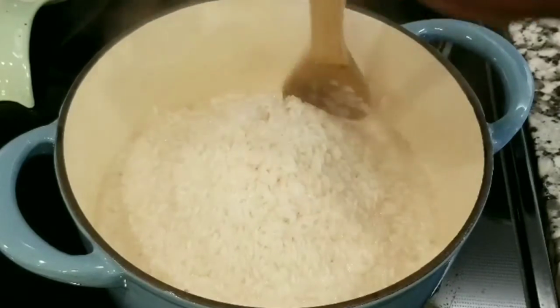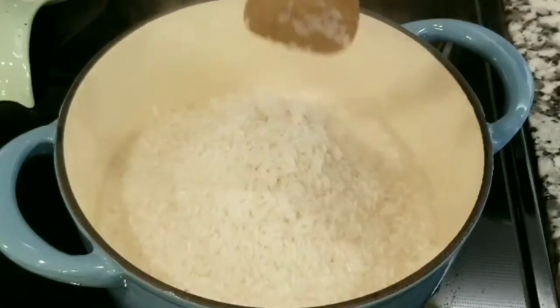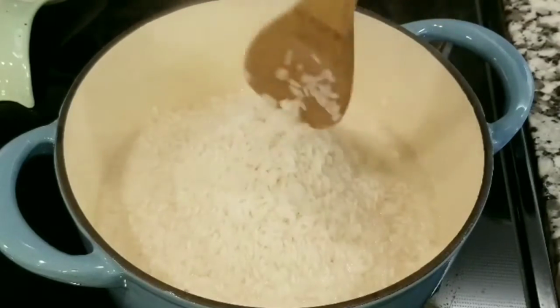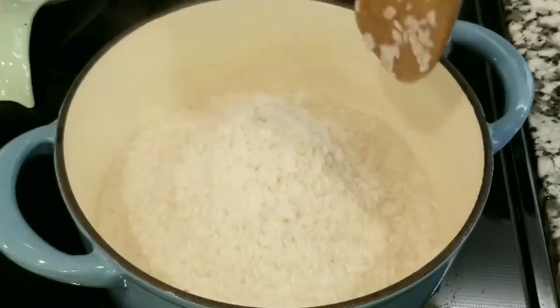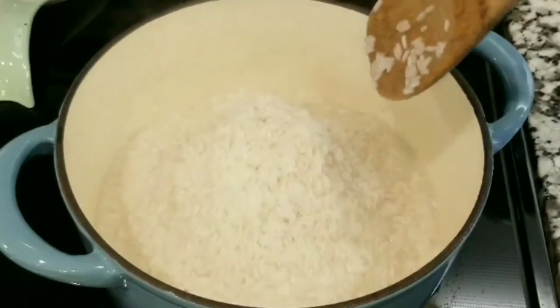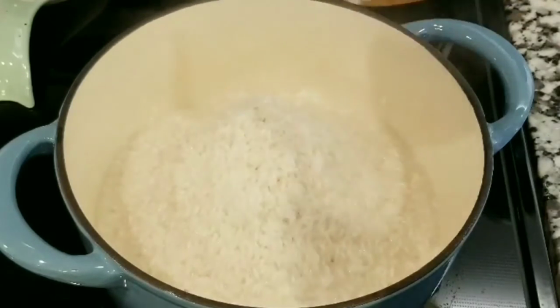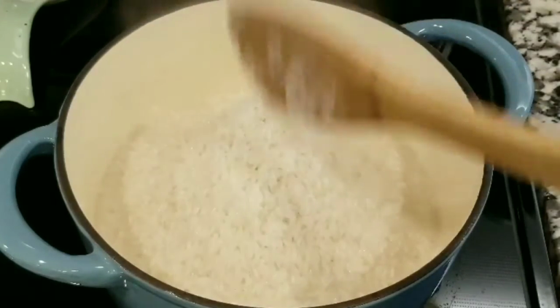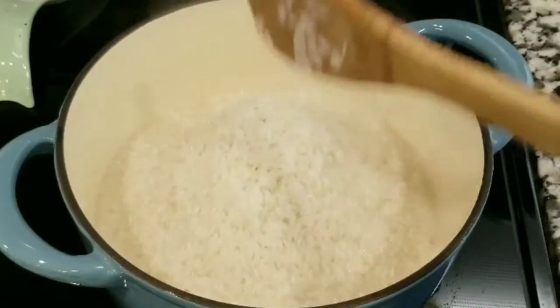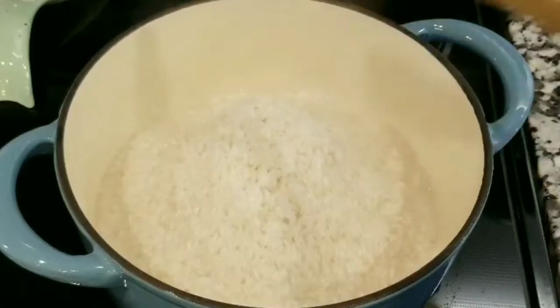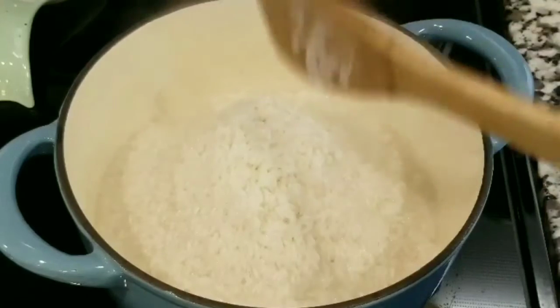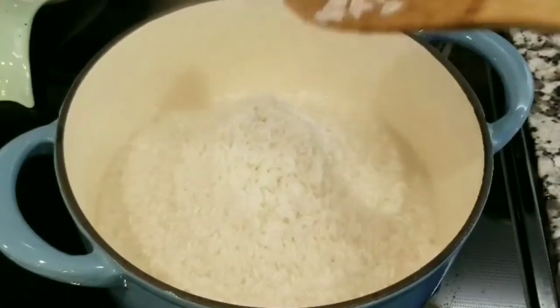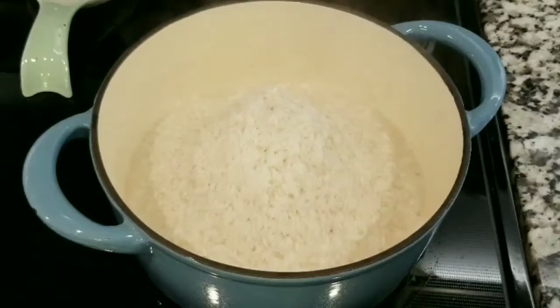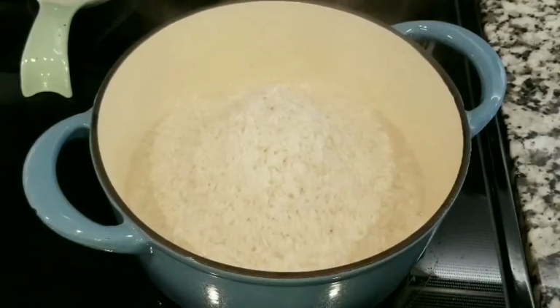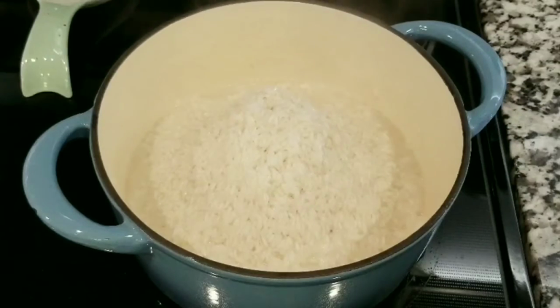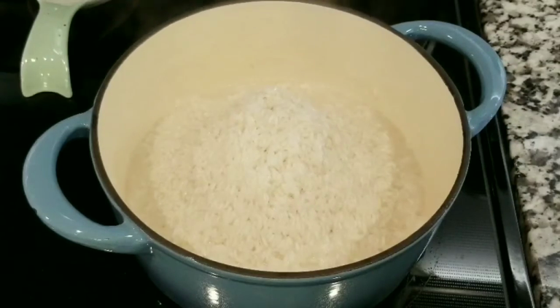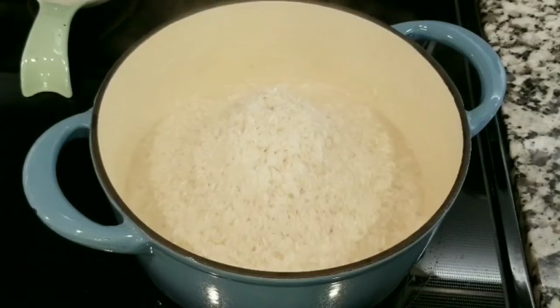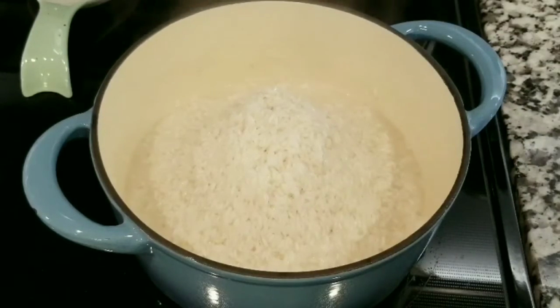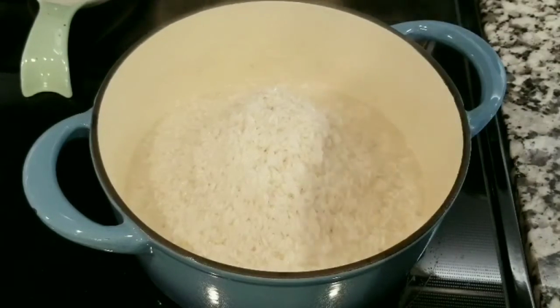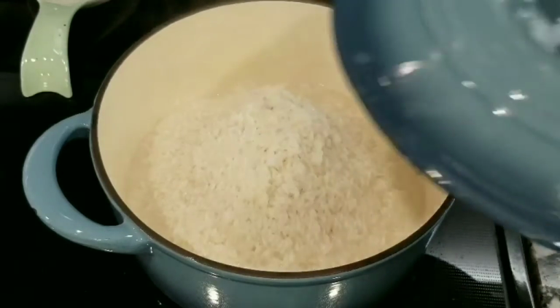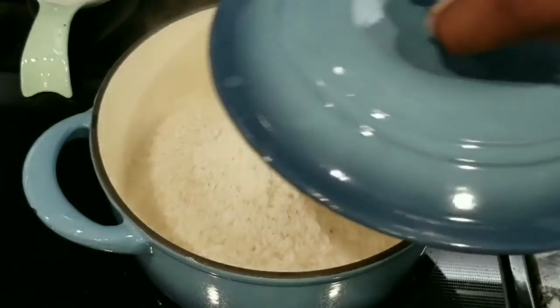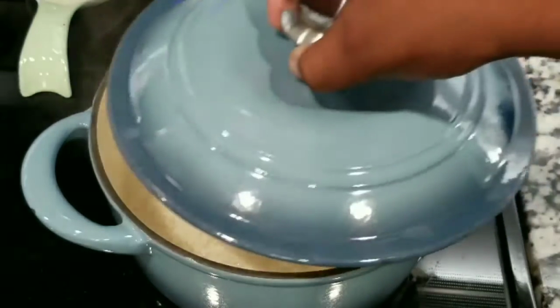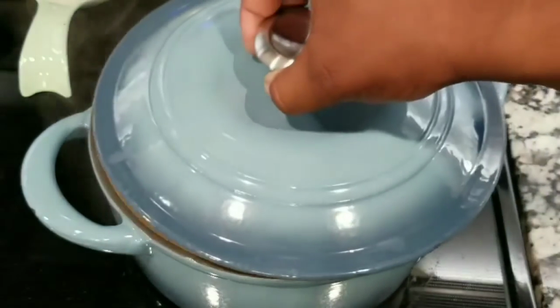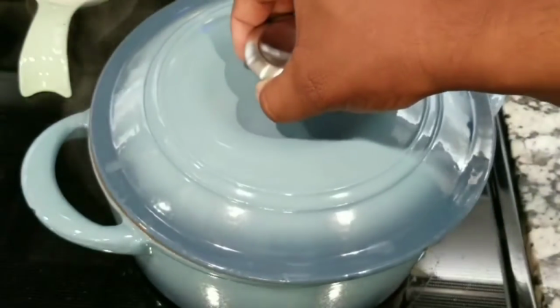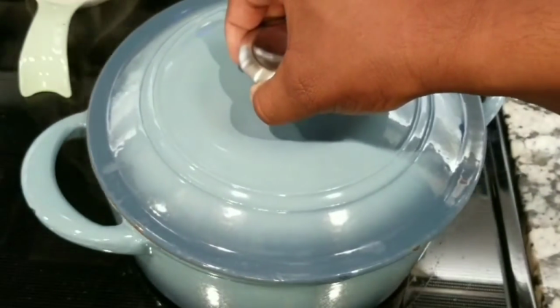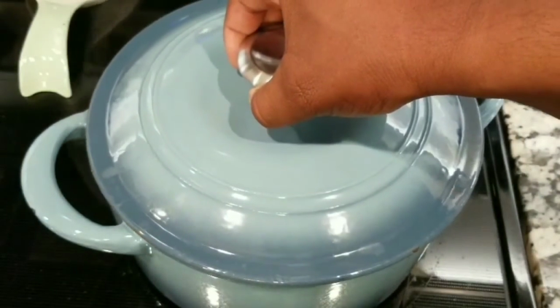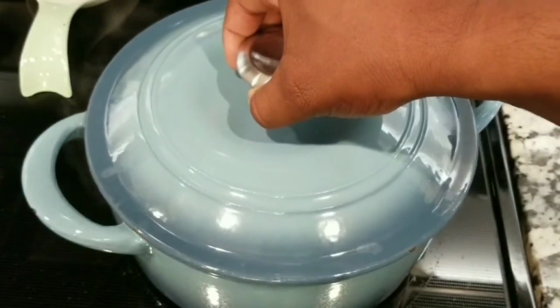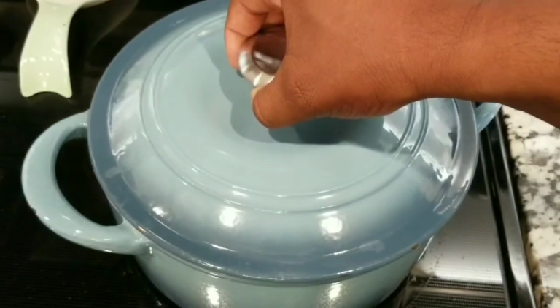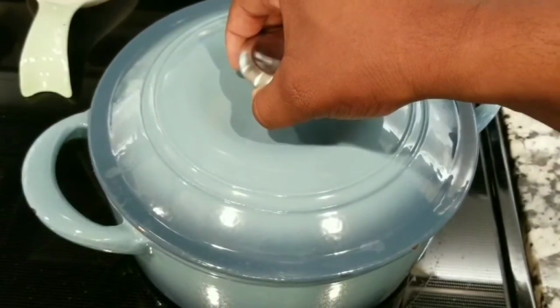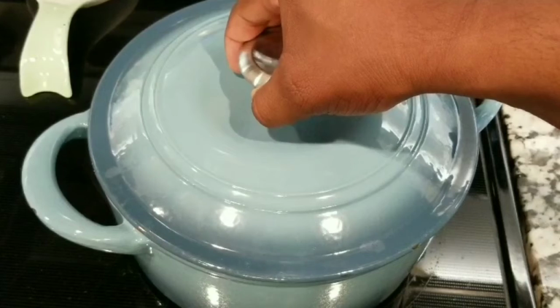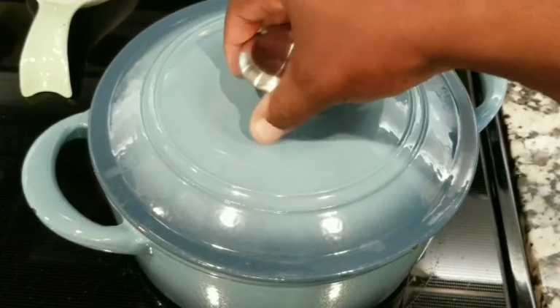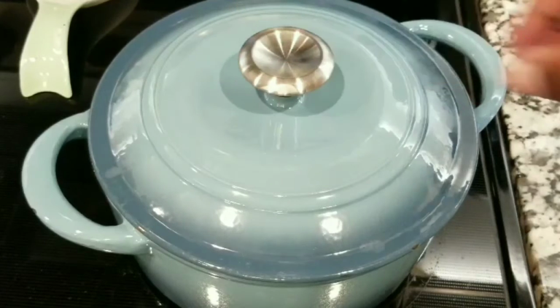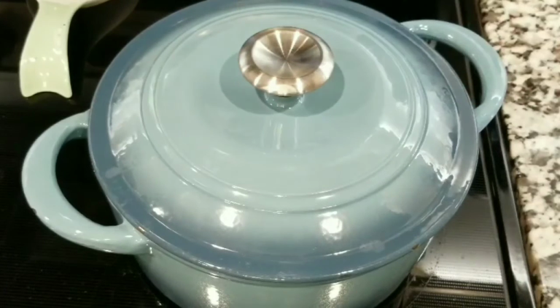After you have the mound created, put the lid on and let it cook for ten minutes.